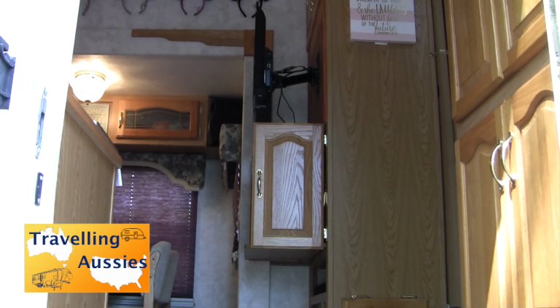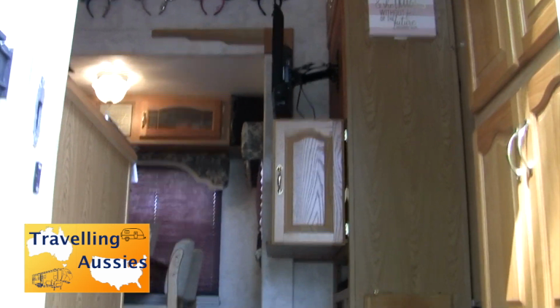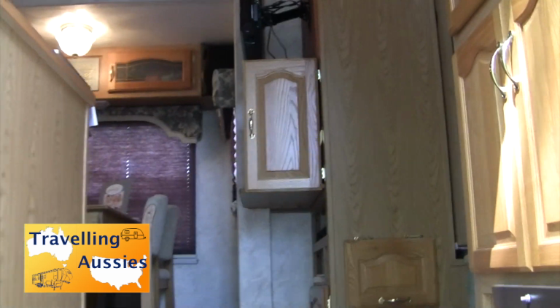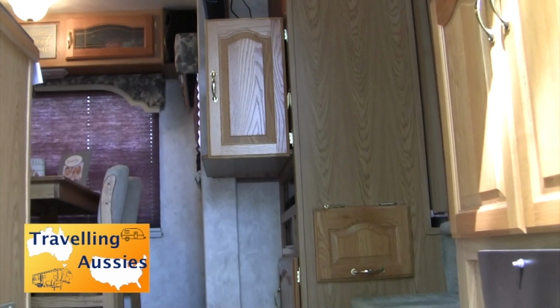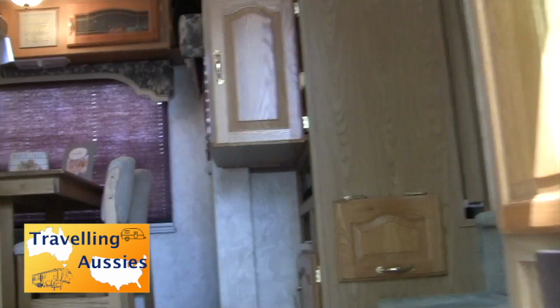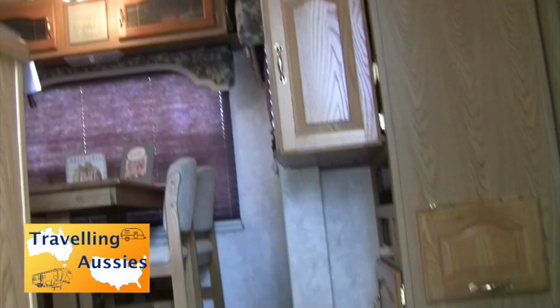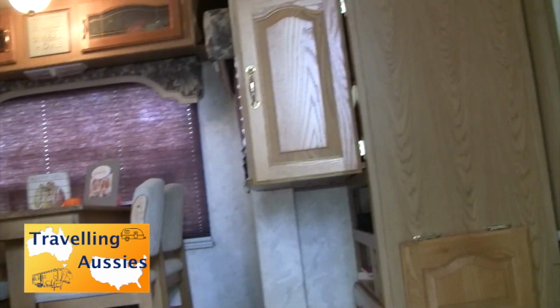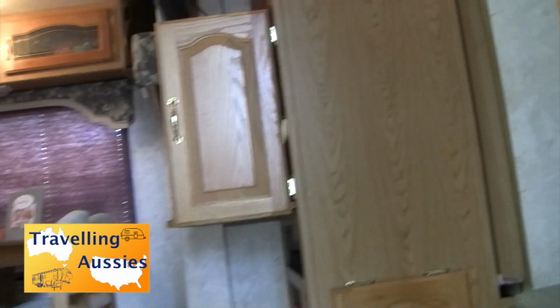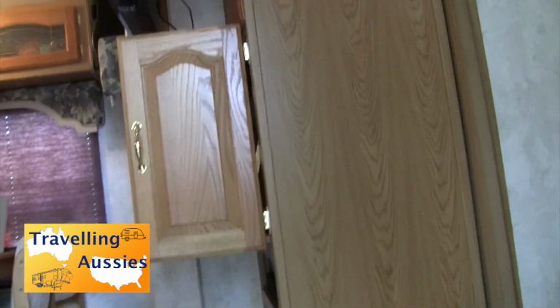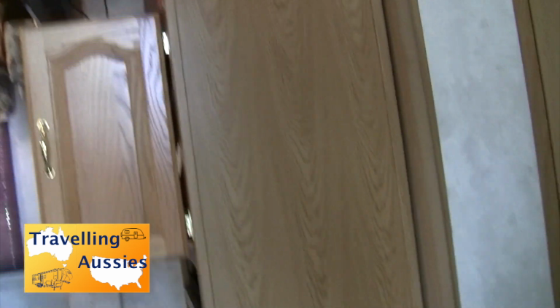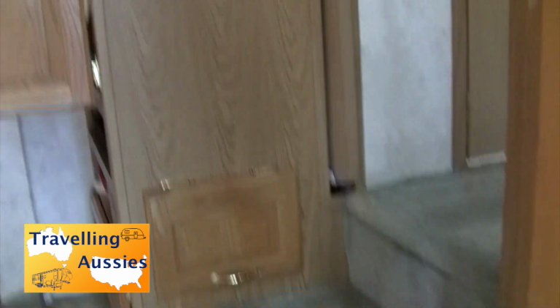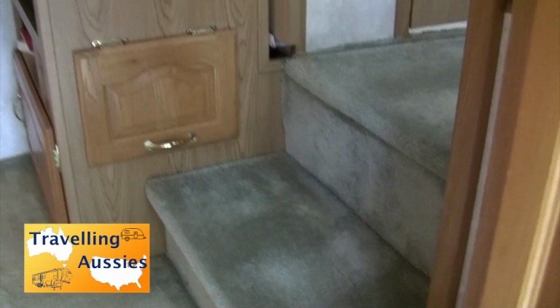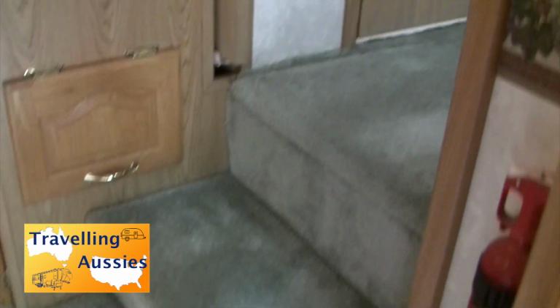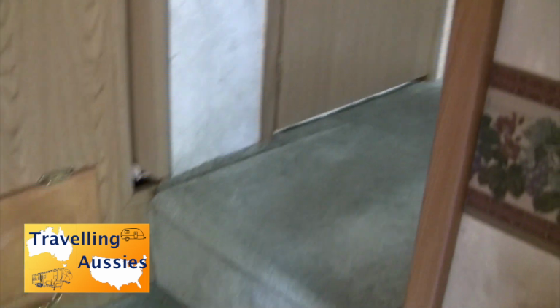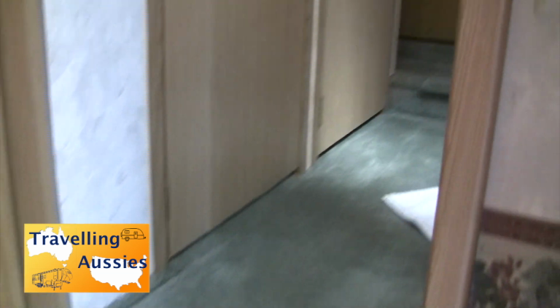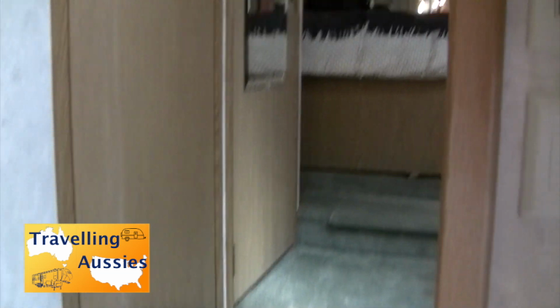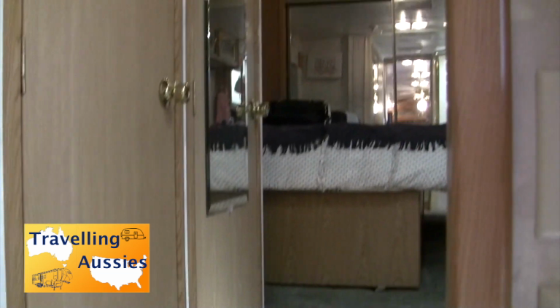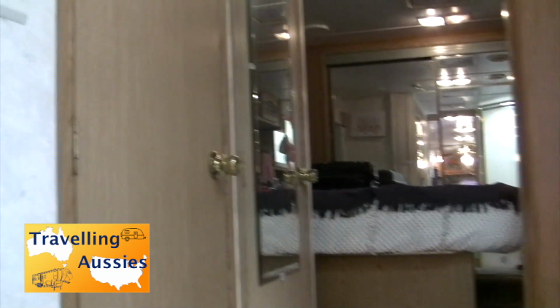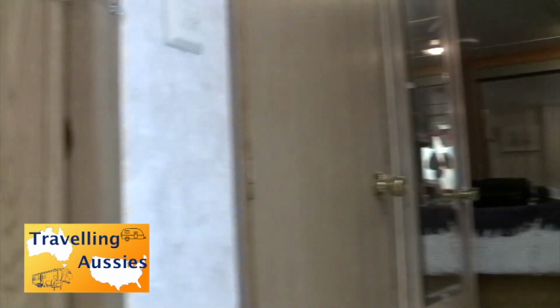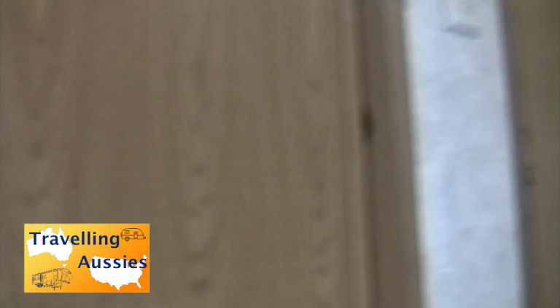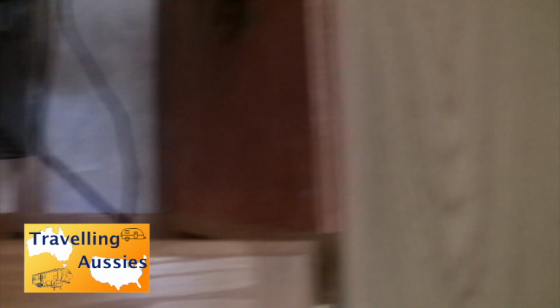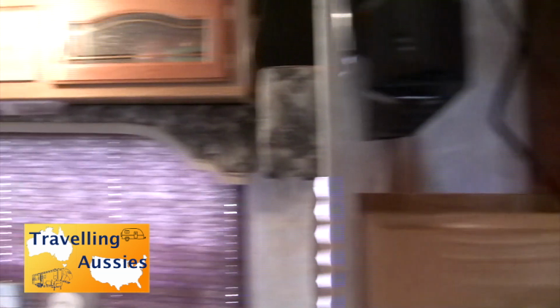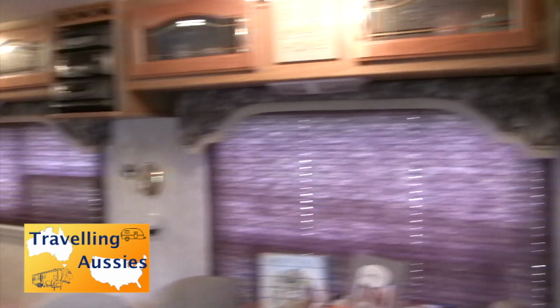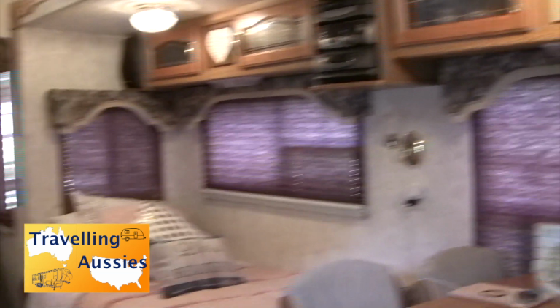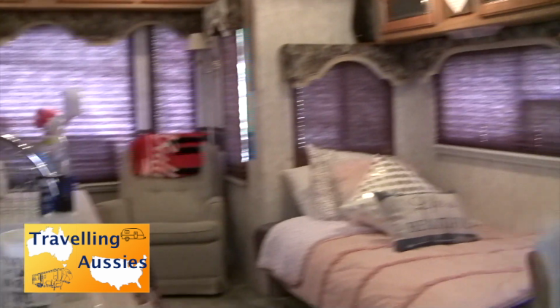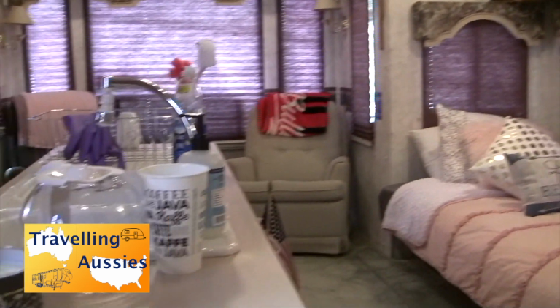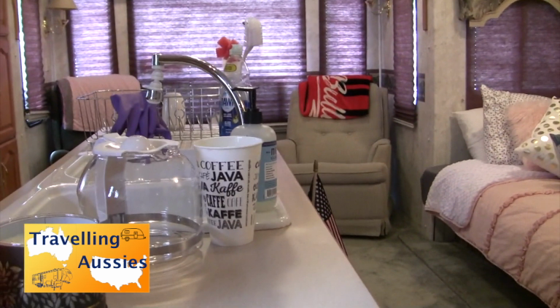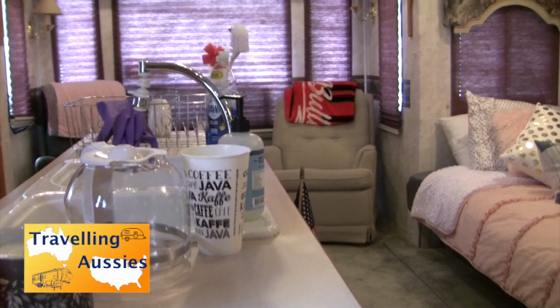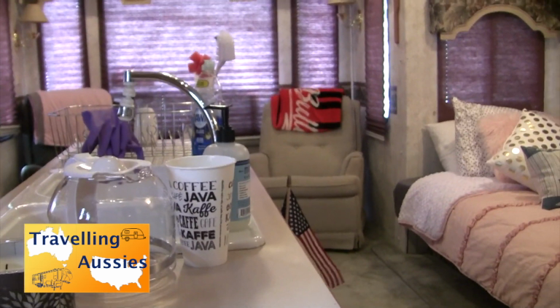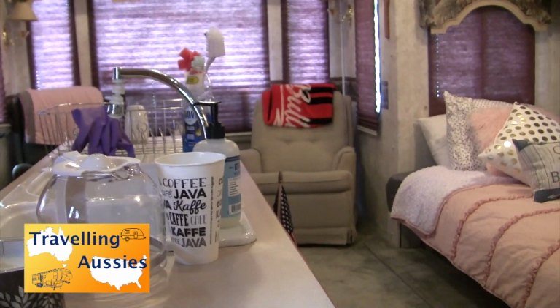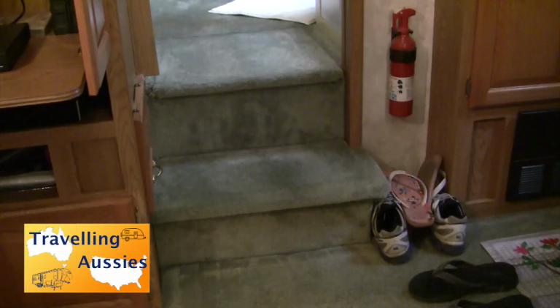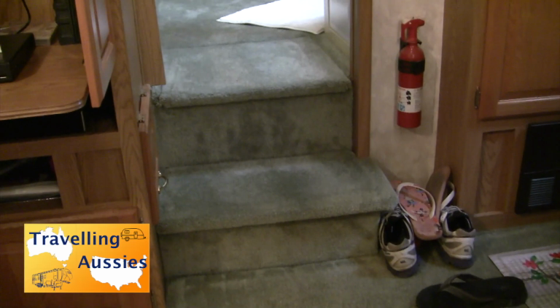This is a 2003 Montana, it's 32 foot long, has three slides, a front bedroom, a full bathroom and toilet, and a full living area with a fold-down couch that turns into a bed.